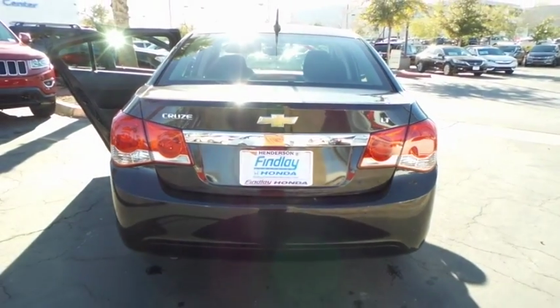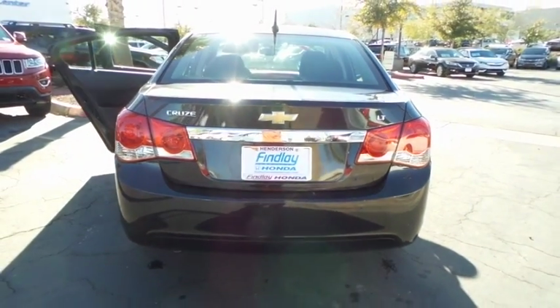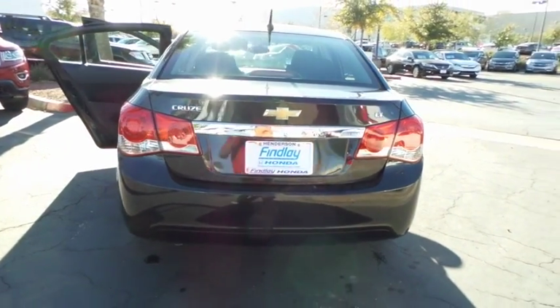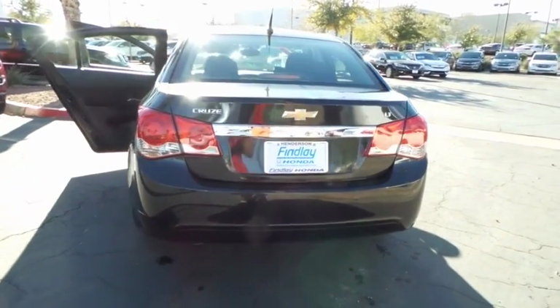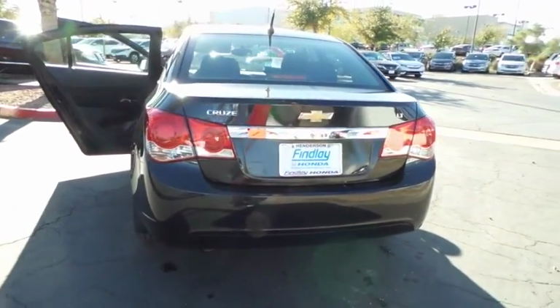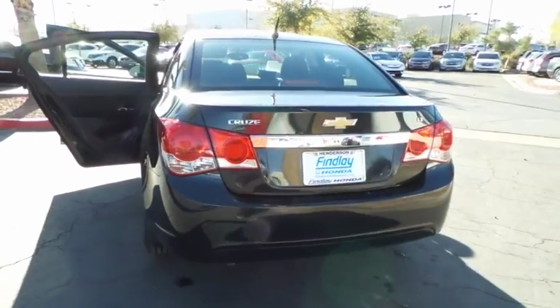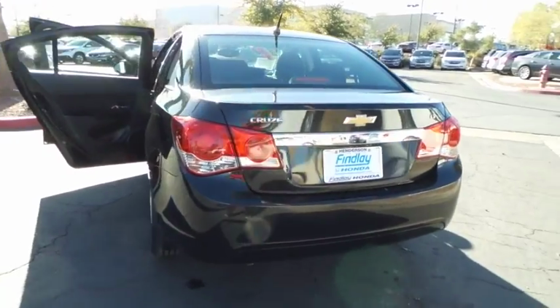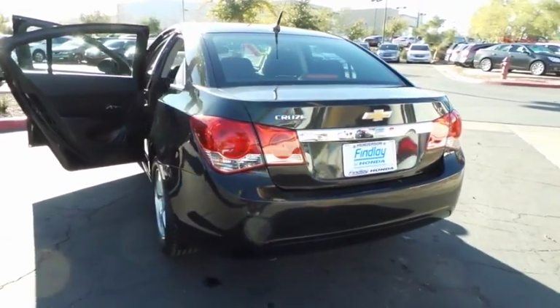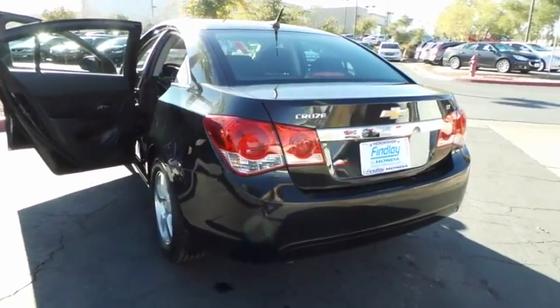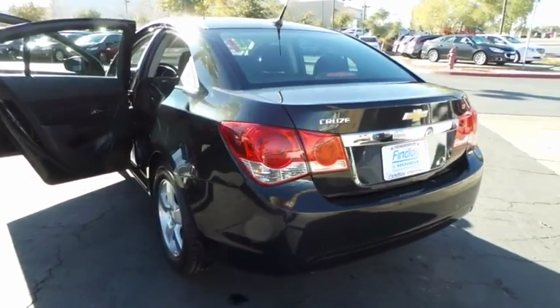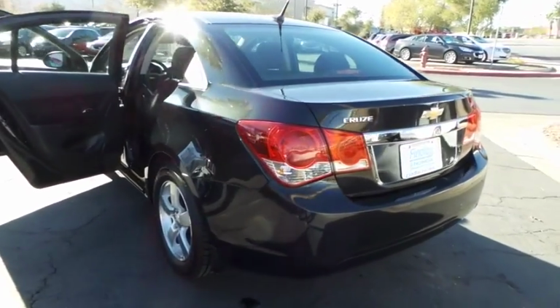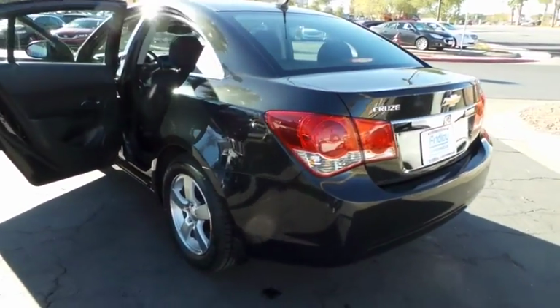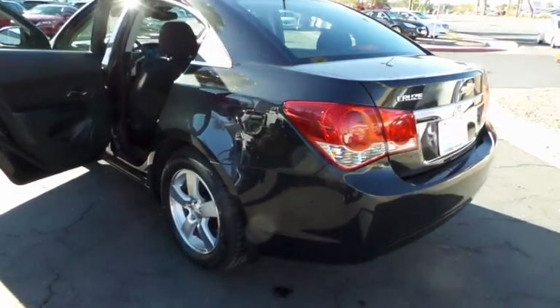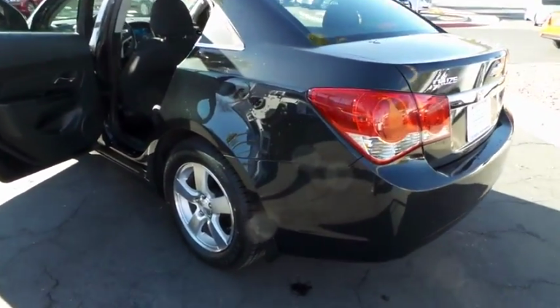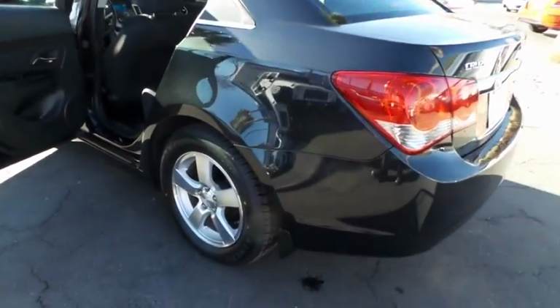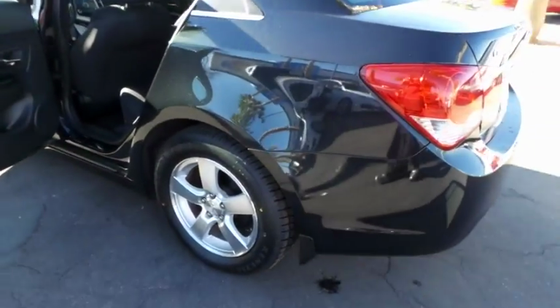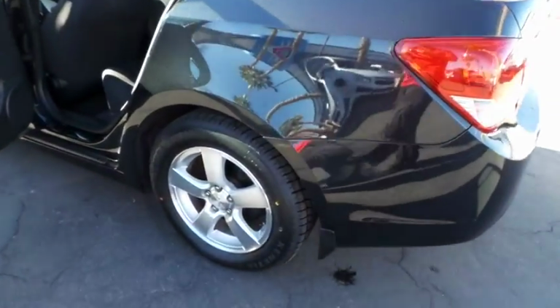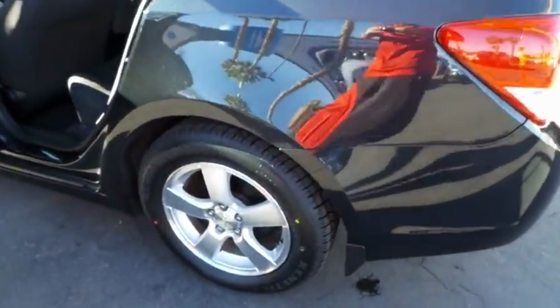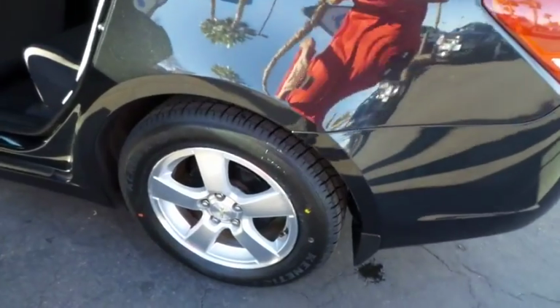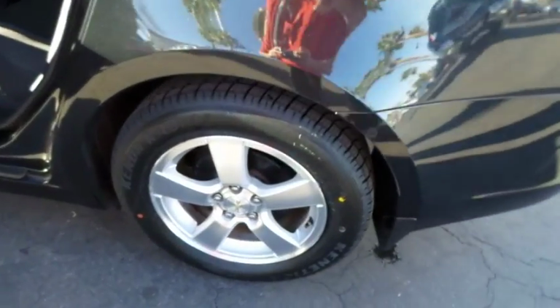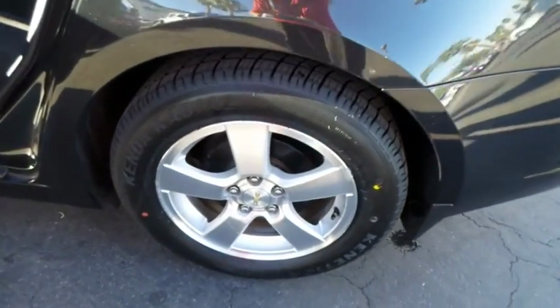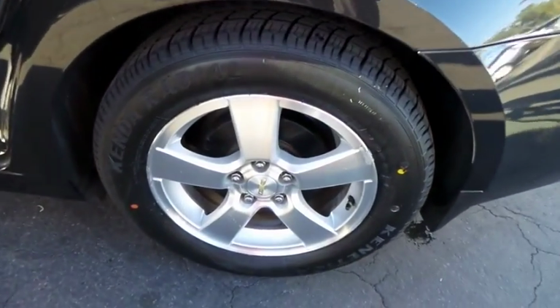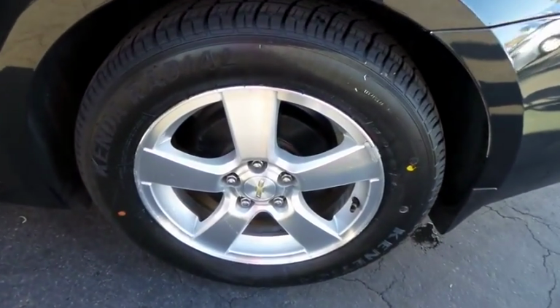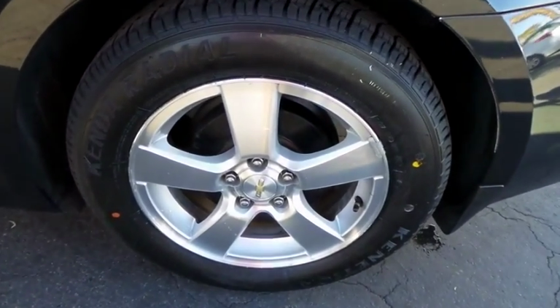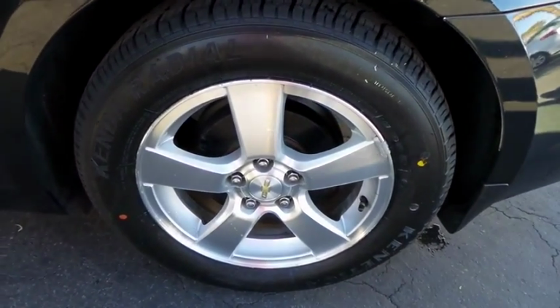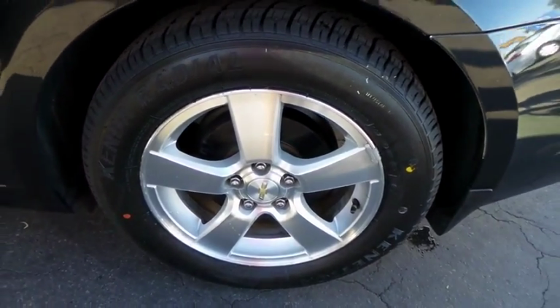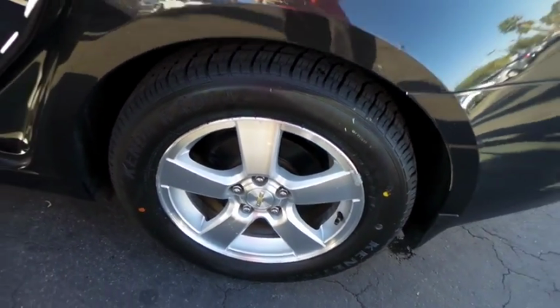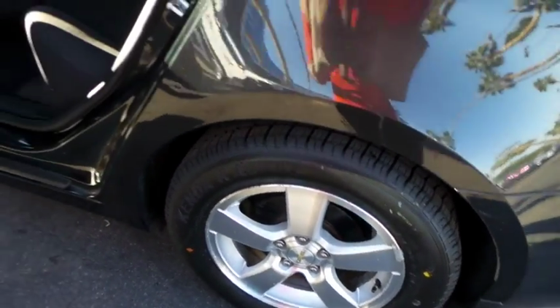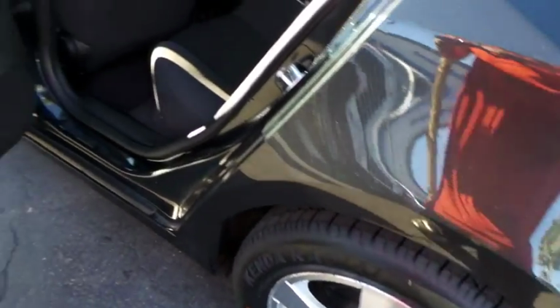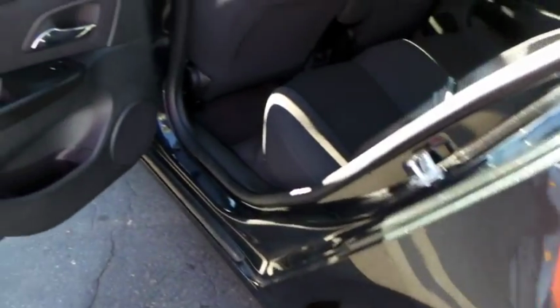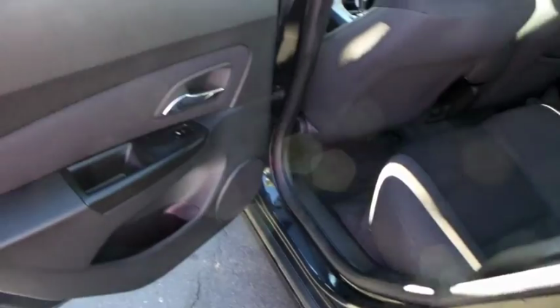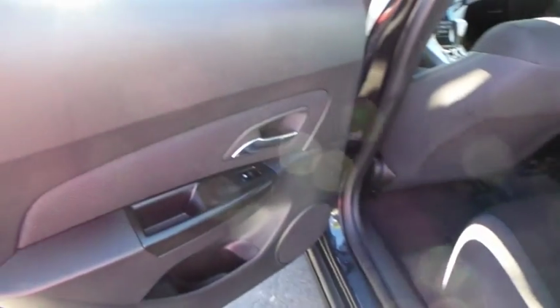Front disc, rear drum brakes, front bucket seats, engine immobilizer, tire pressure monitor, four-piece floor mat set. This beauty is sure to make you the talk of the neighborhood, so call or drop in for a test drive today.